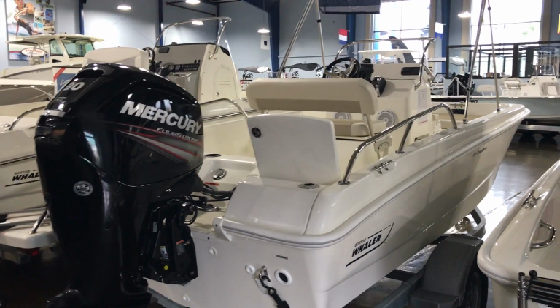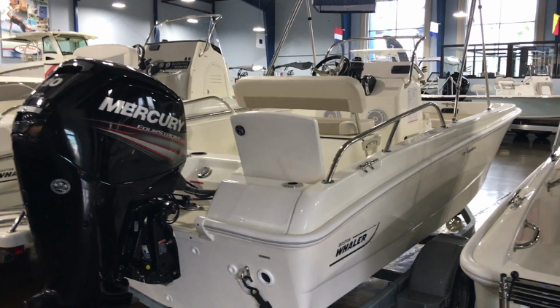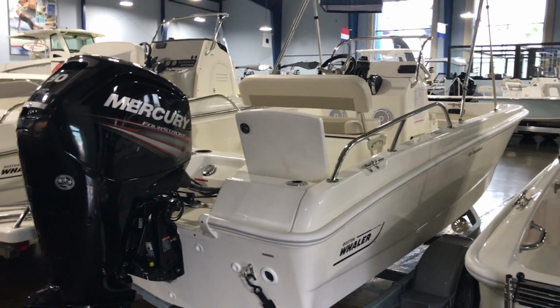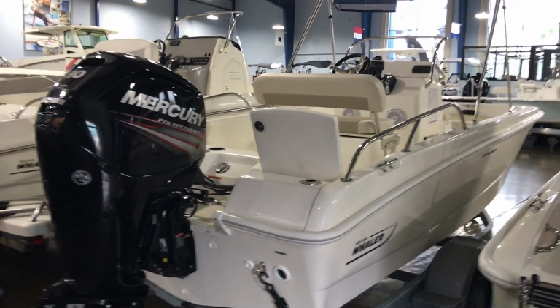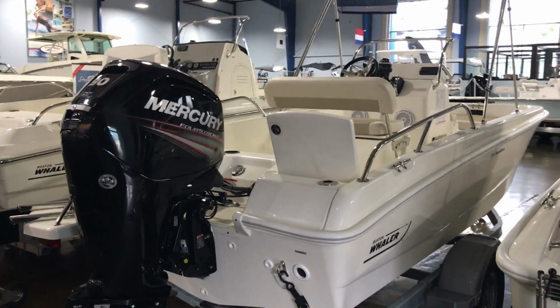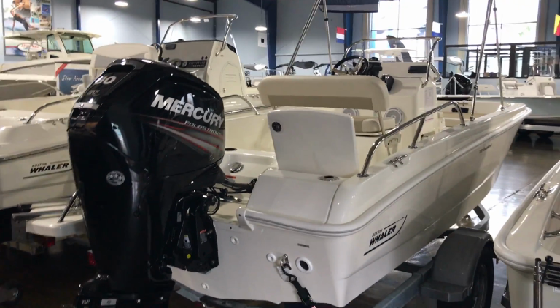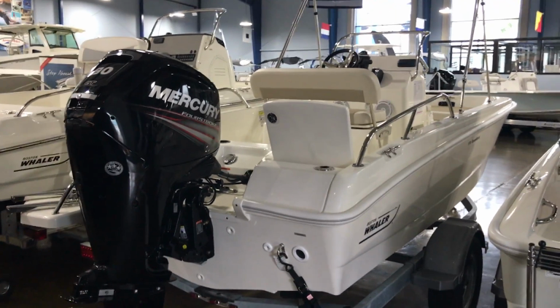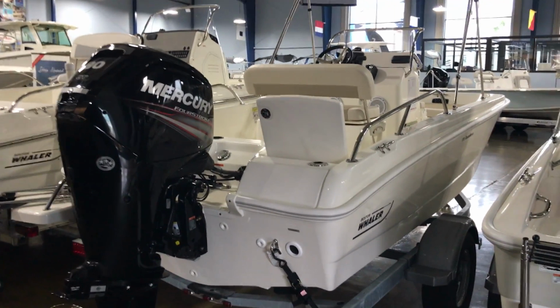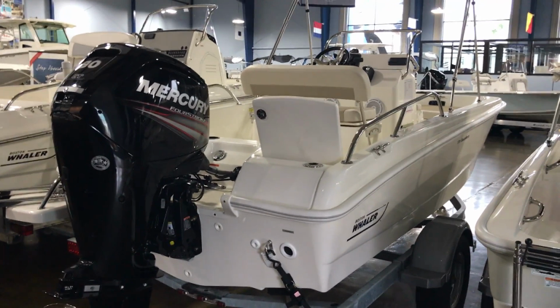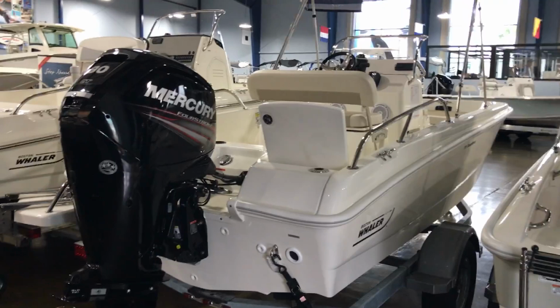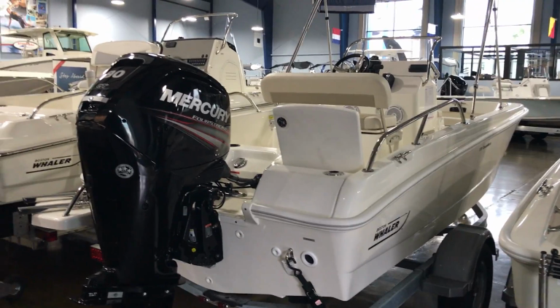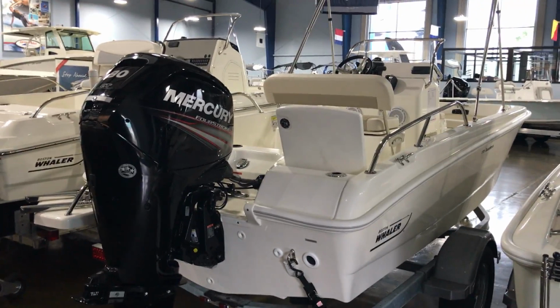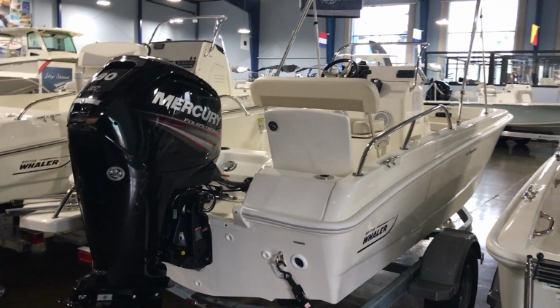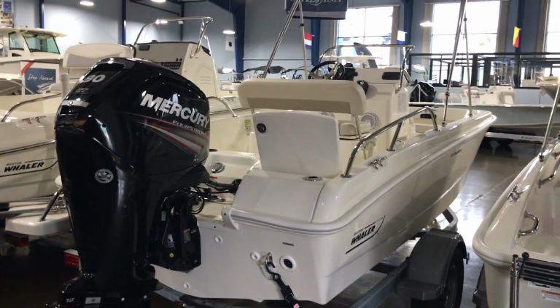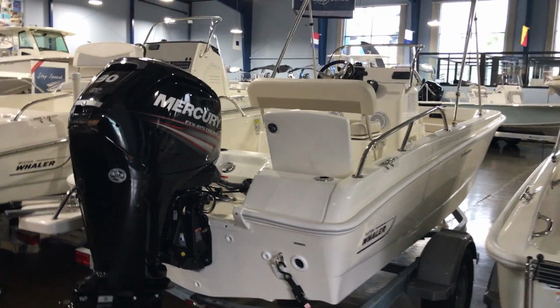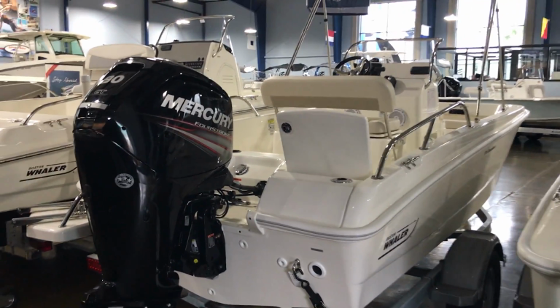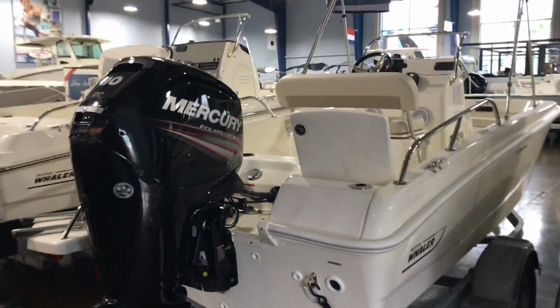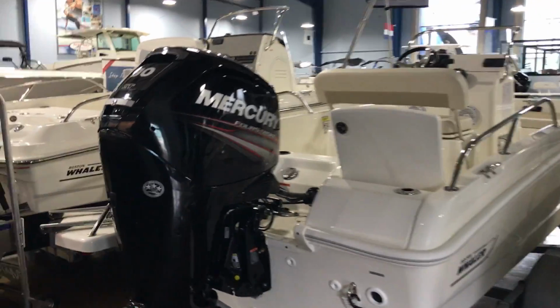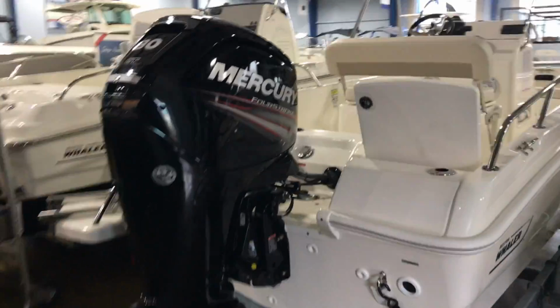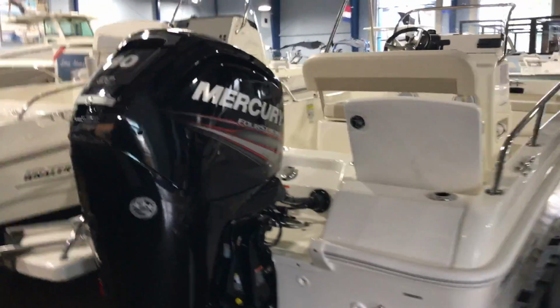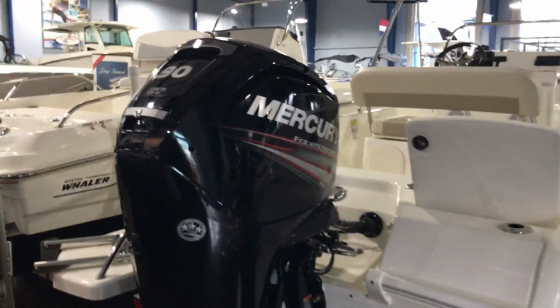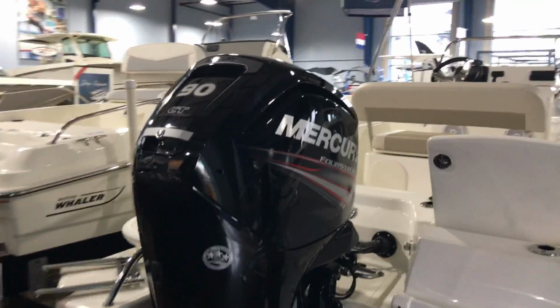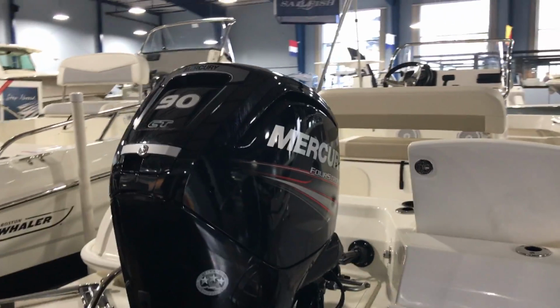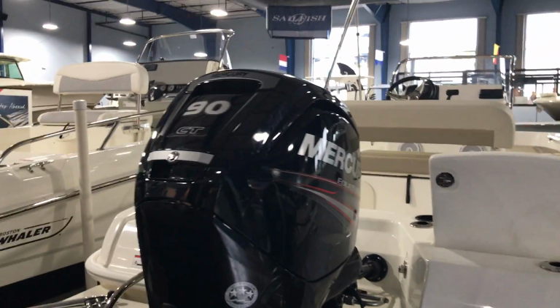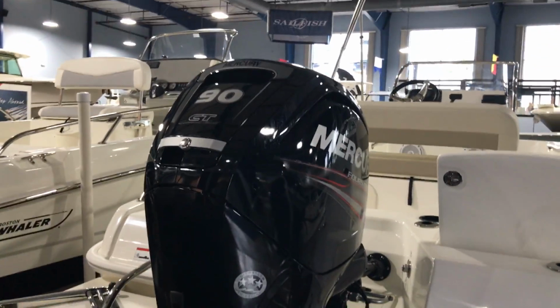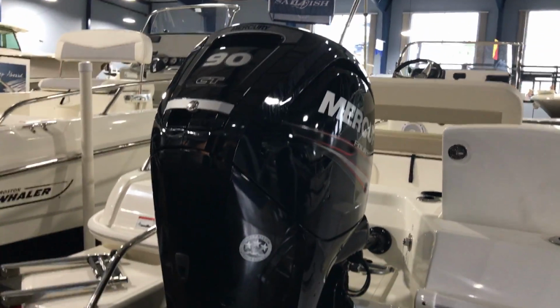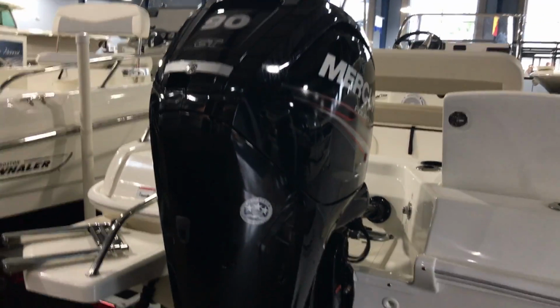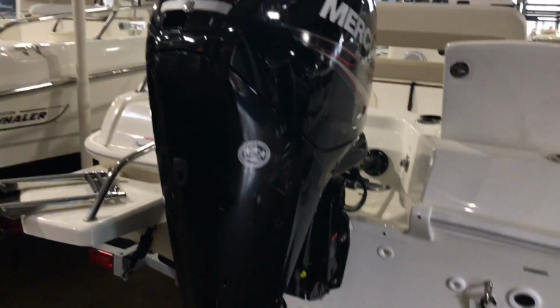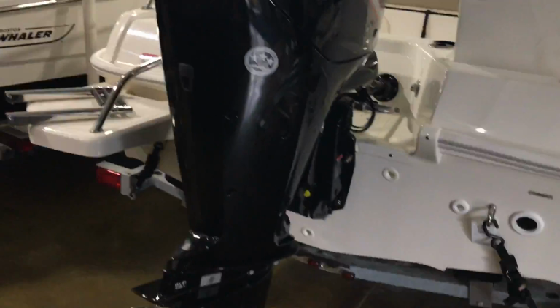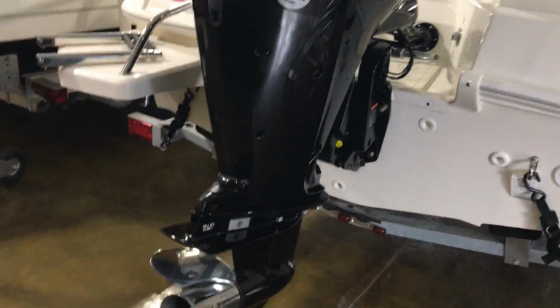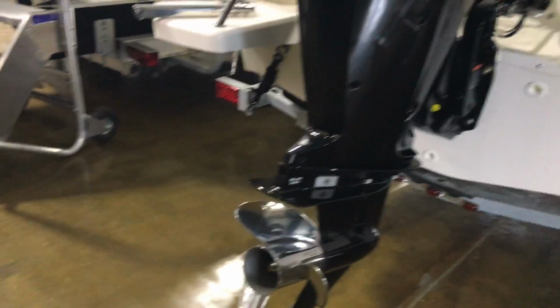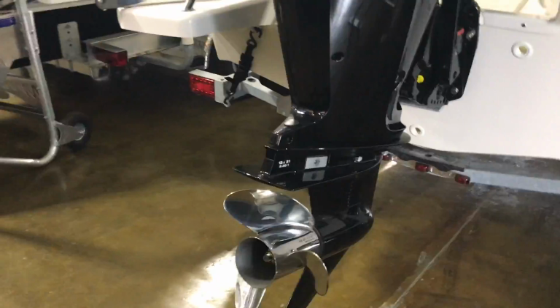Gary Reinhardt from MarineMax Clearwater. Today we're going to take a look at this Boston Whaler 17 Dauntless. It's a 2017 model equipped with the 90 horsepower Mercury Engine along with a stainless steel propeller.